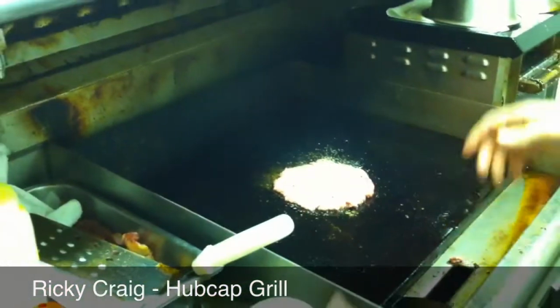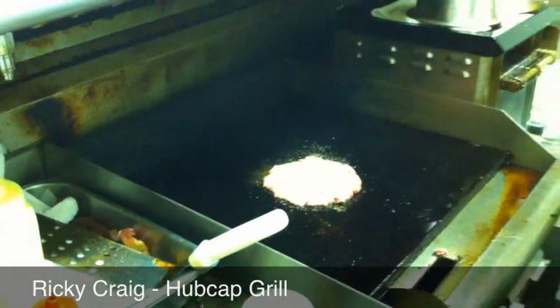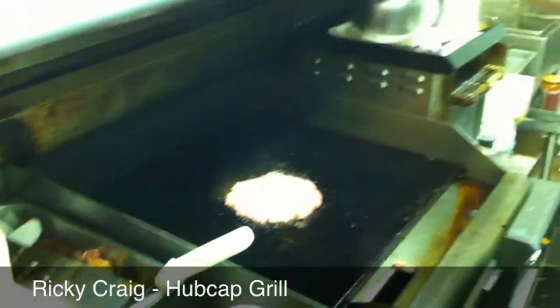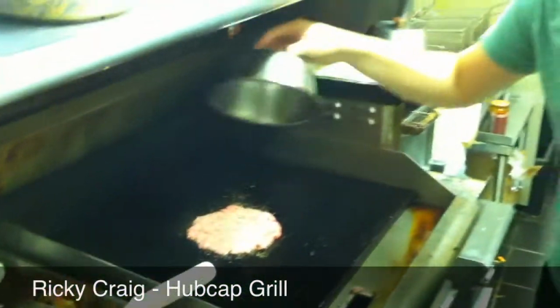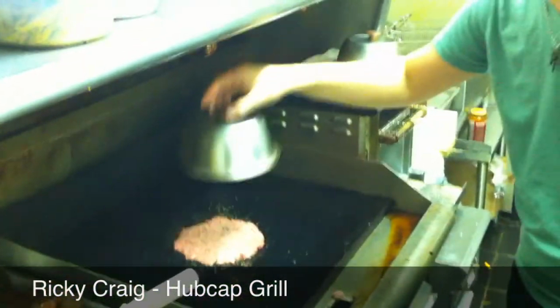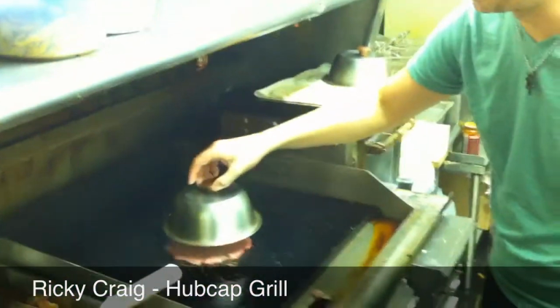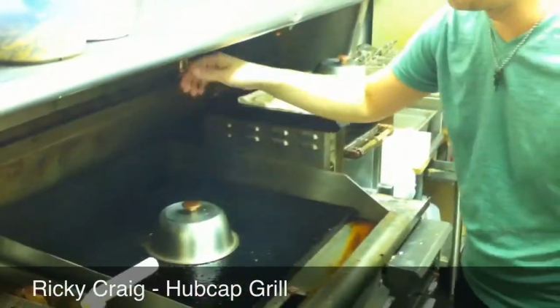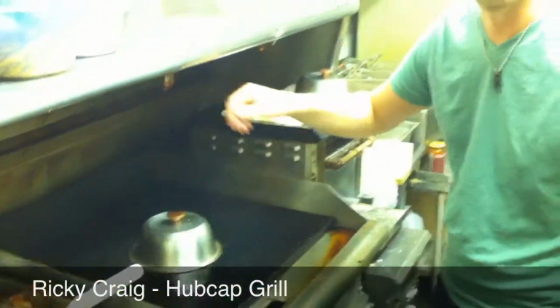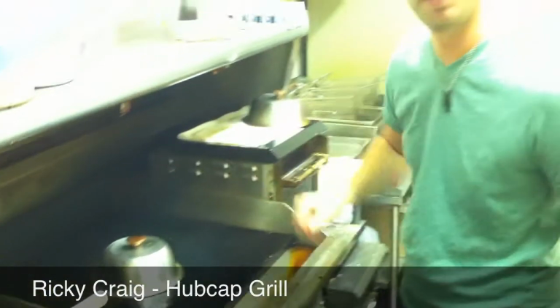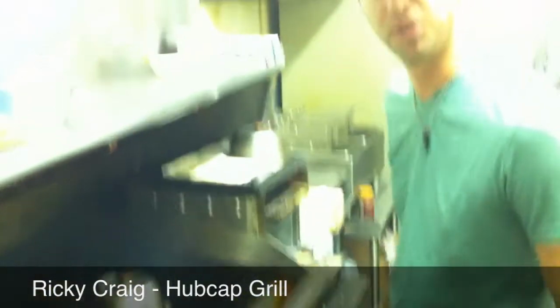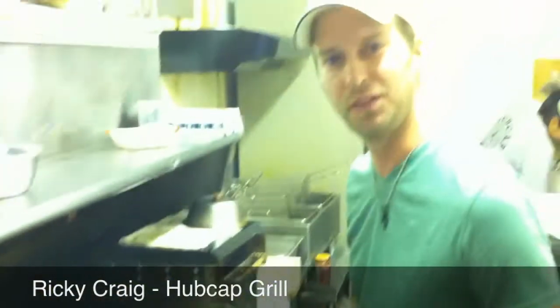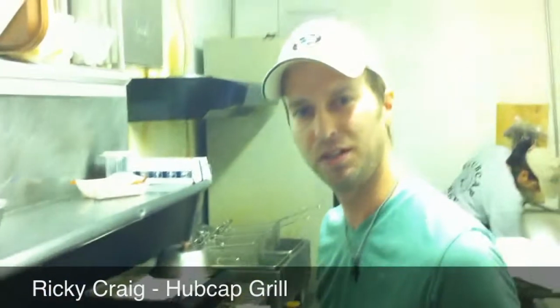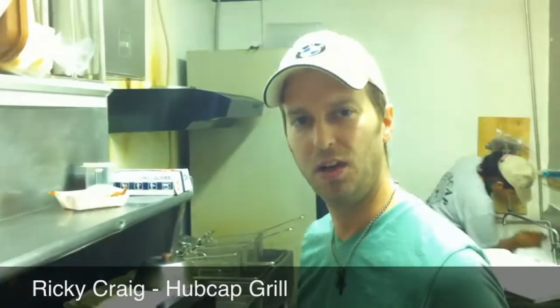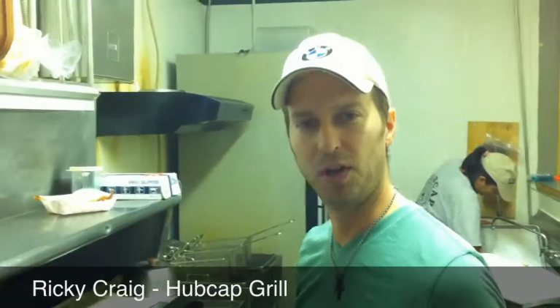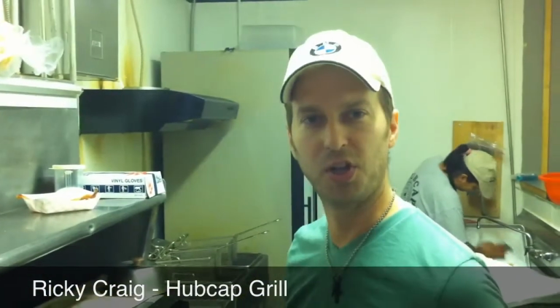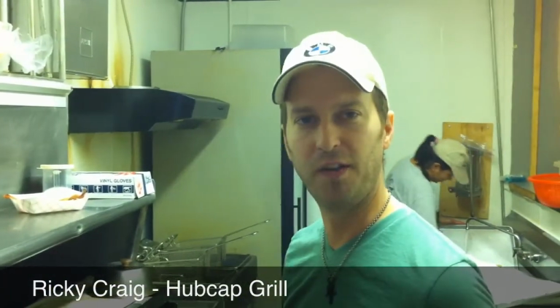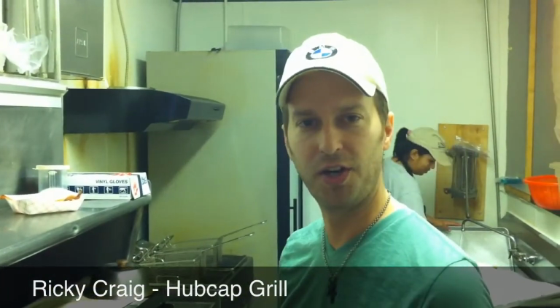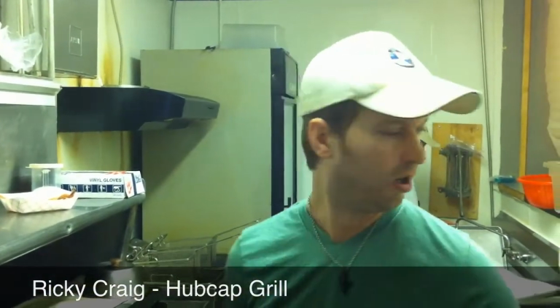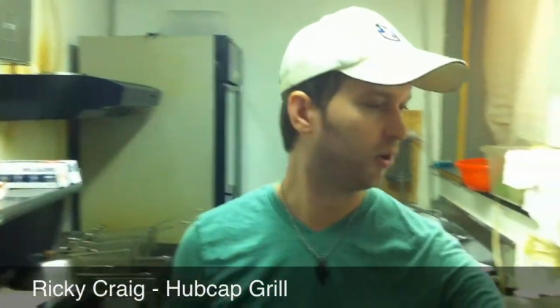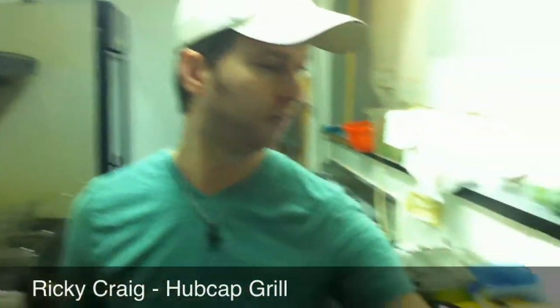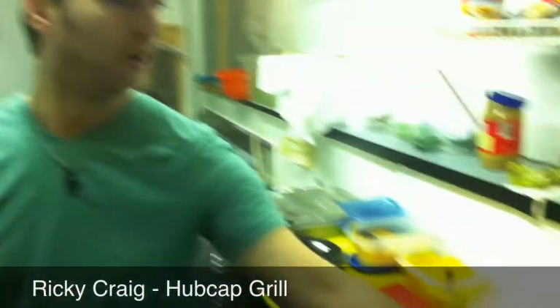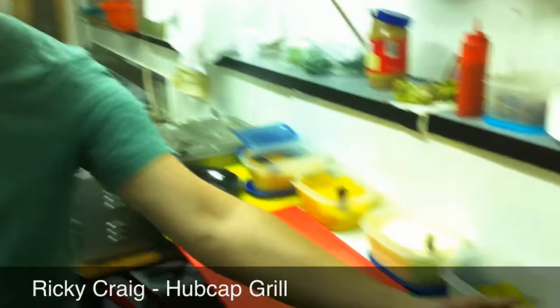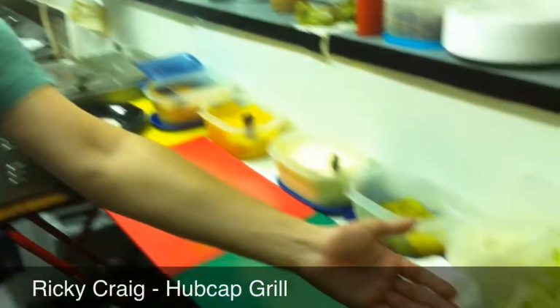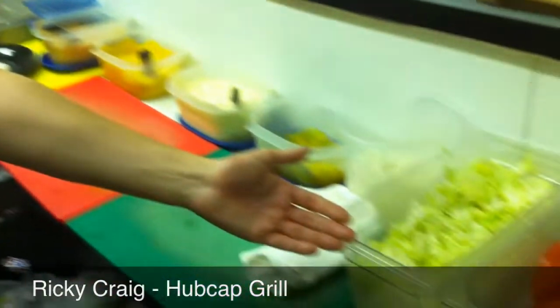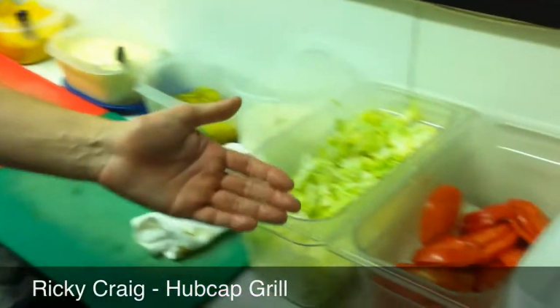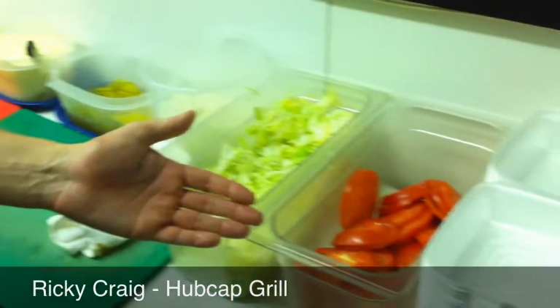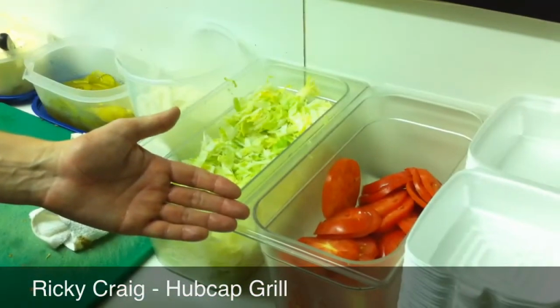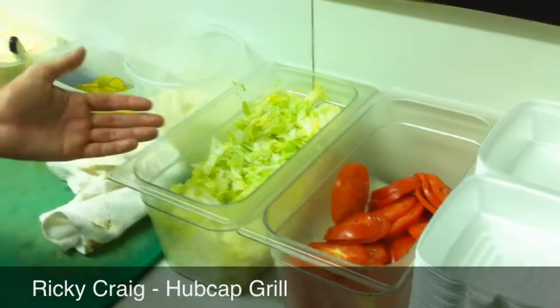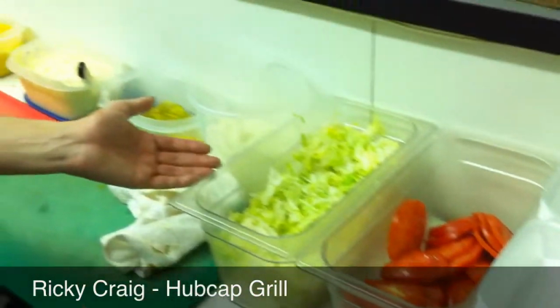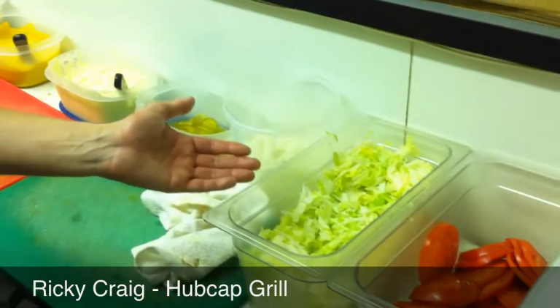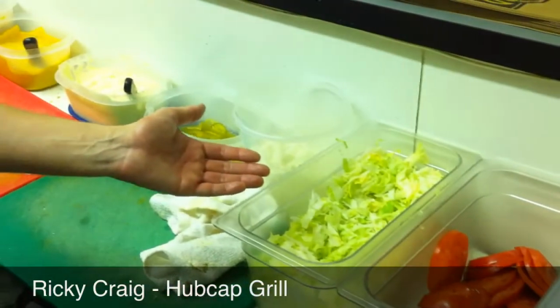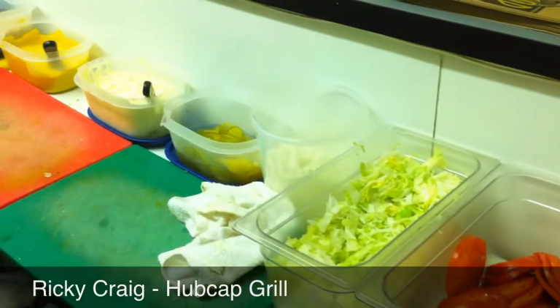And of course, we use our signature old Hup Tap to put on the lid and cook the meat and steam it. Our burger buns are homemade and fresh. All our ingredients are fresh cut every day. Beautiful red tomatoes and green lettuce.